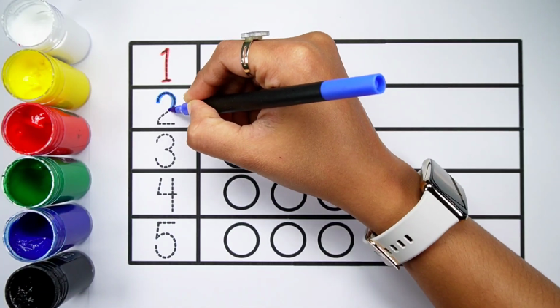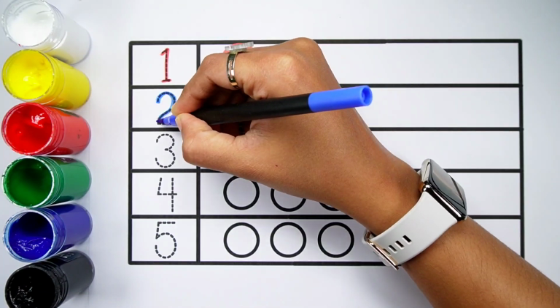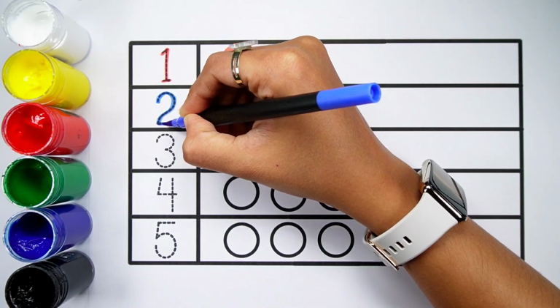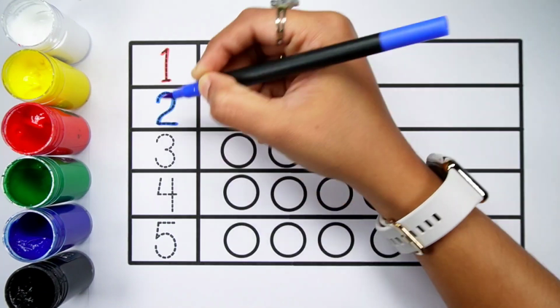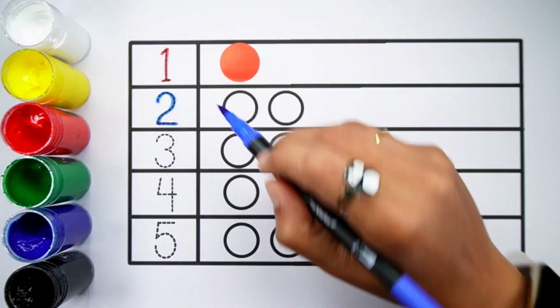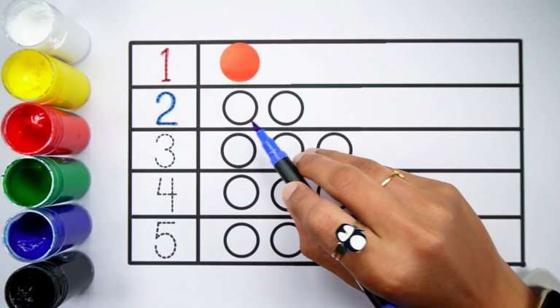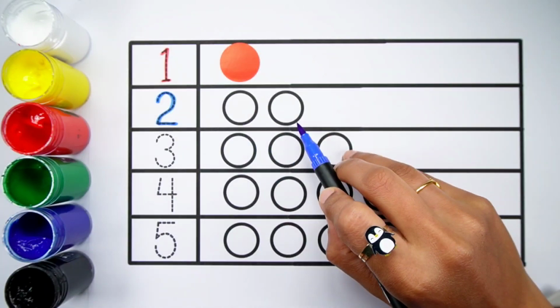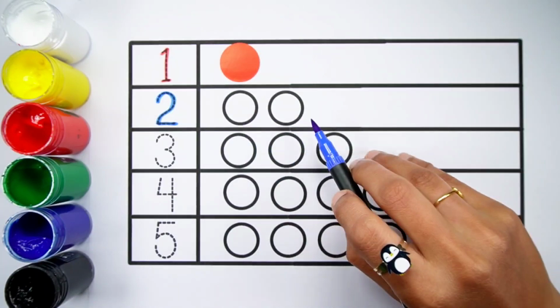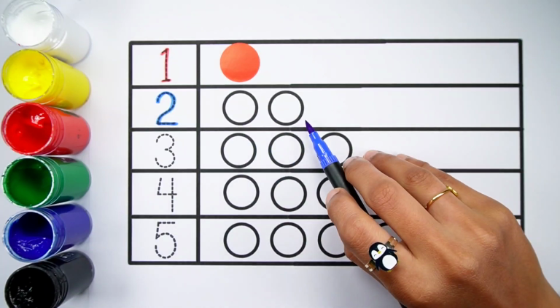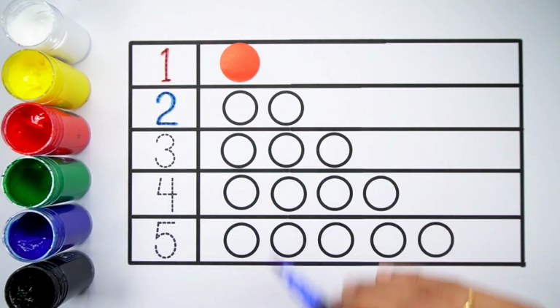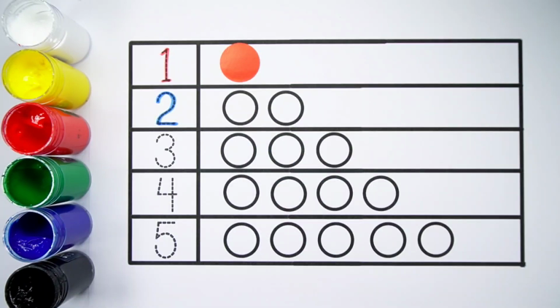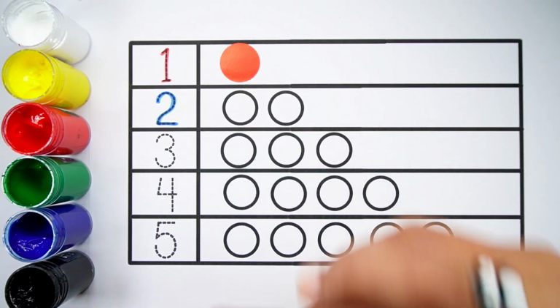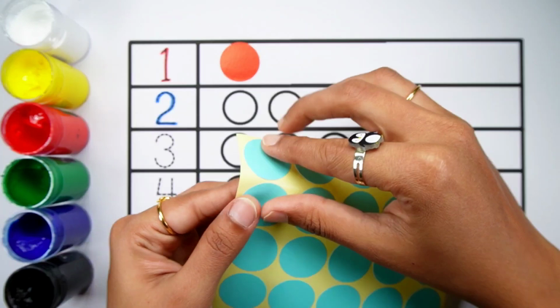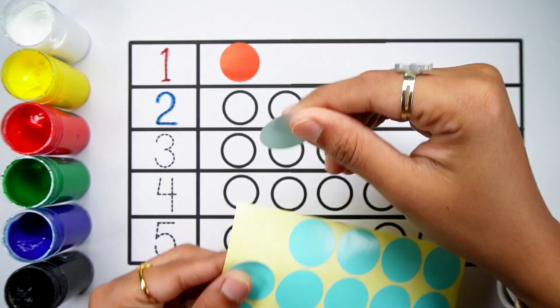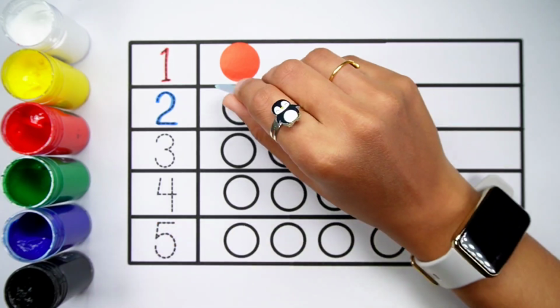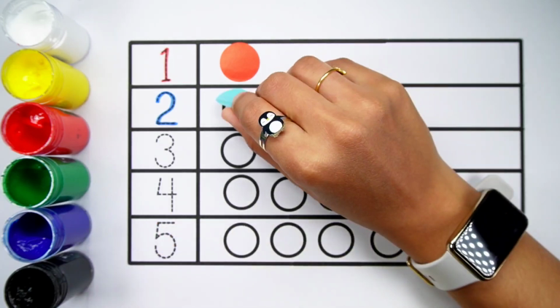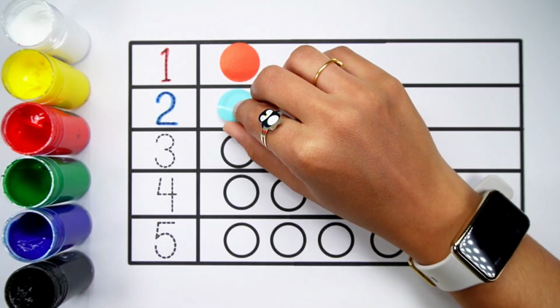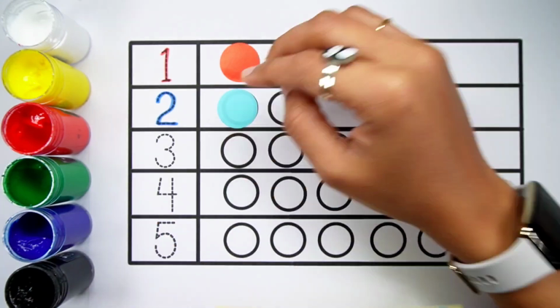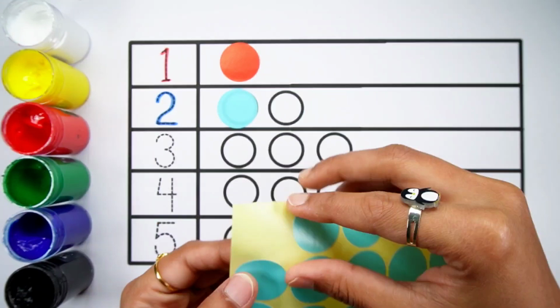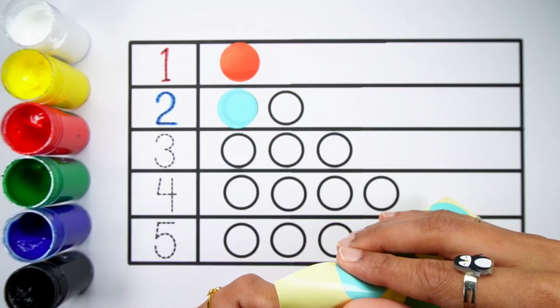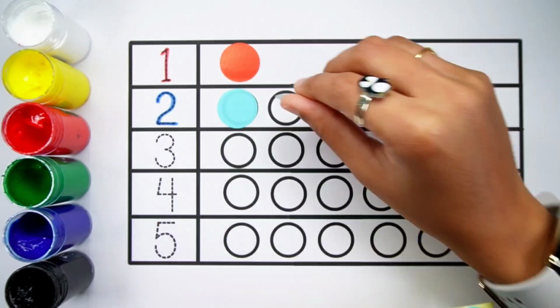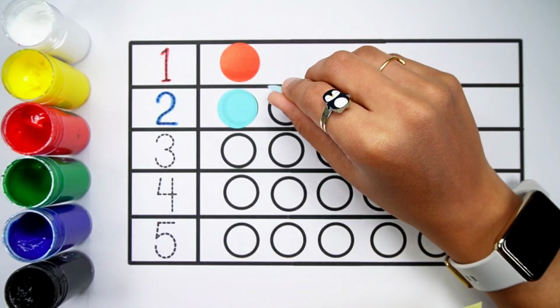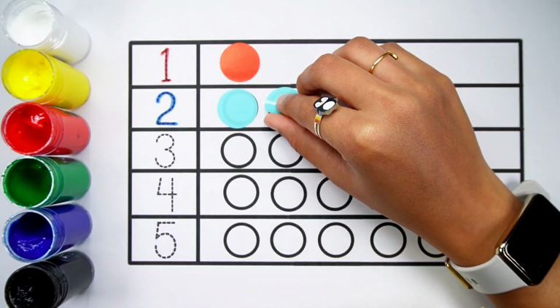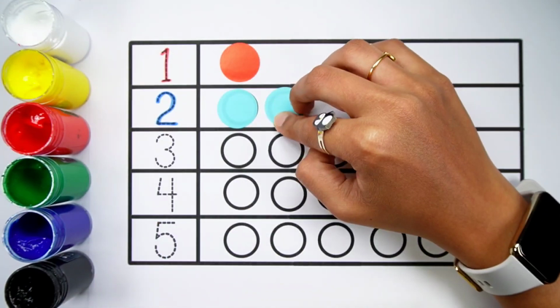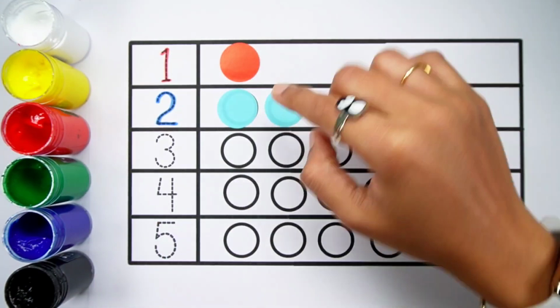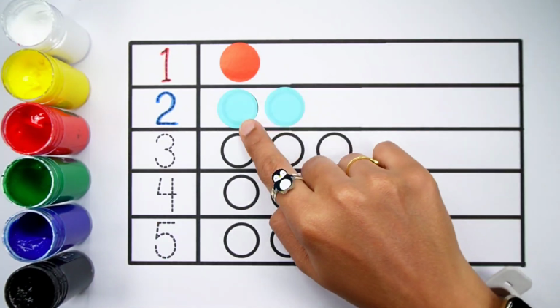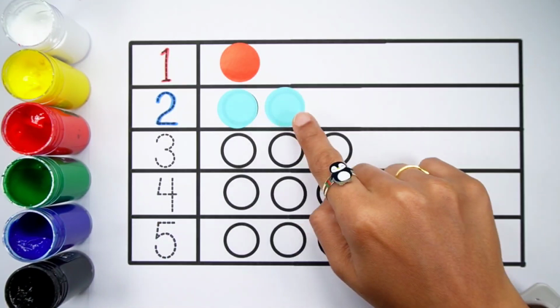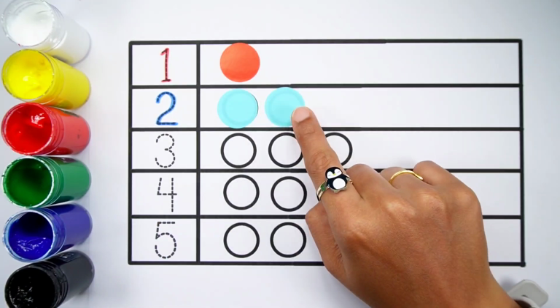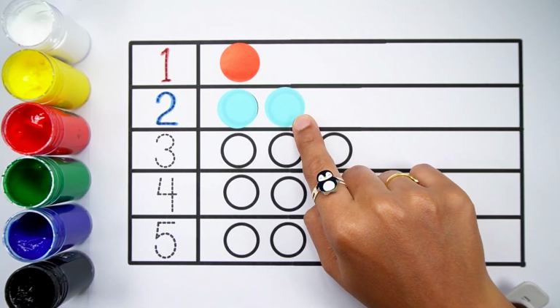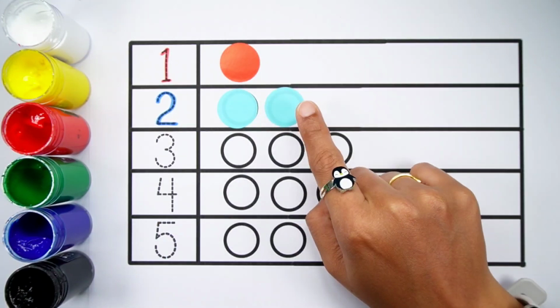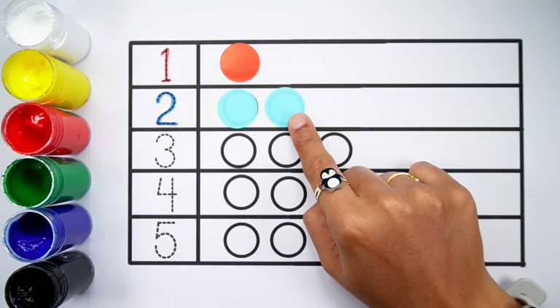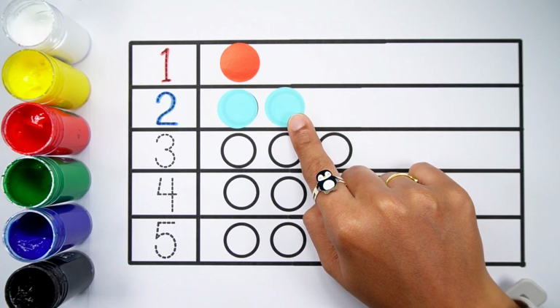Number 2. One, two — two balls. Blue colour. One, two — two balls.